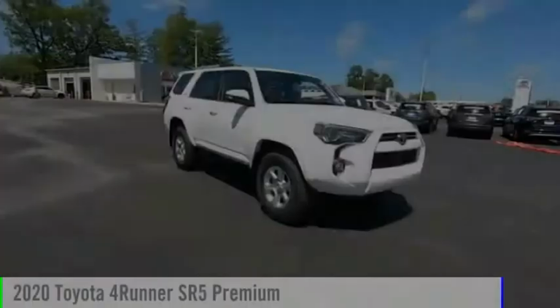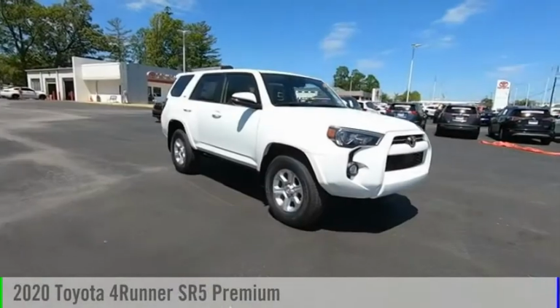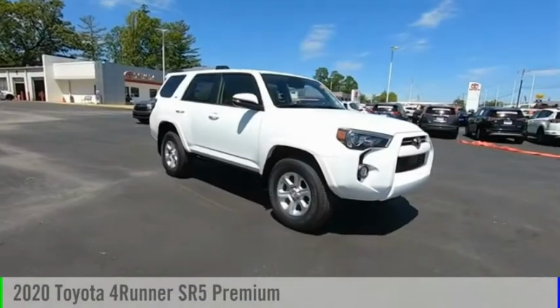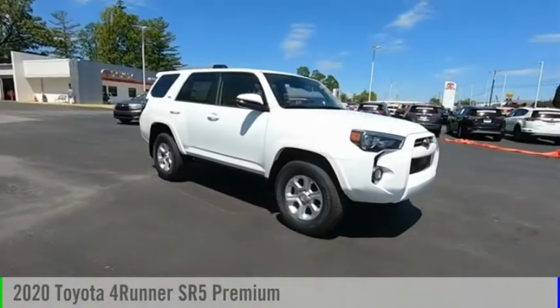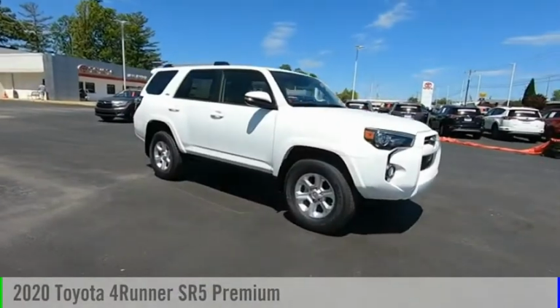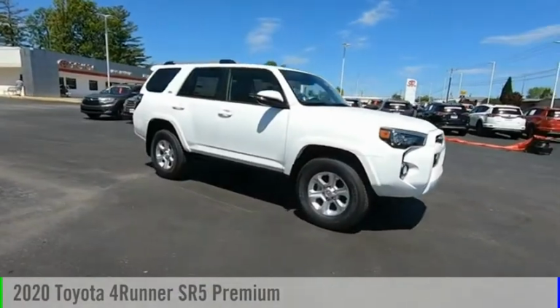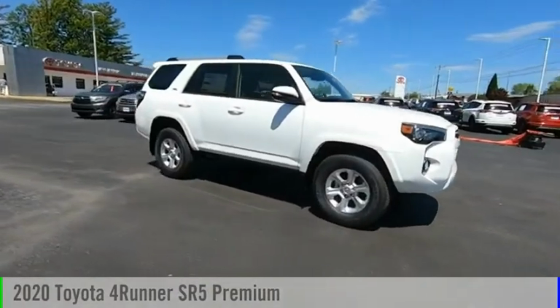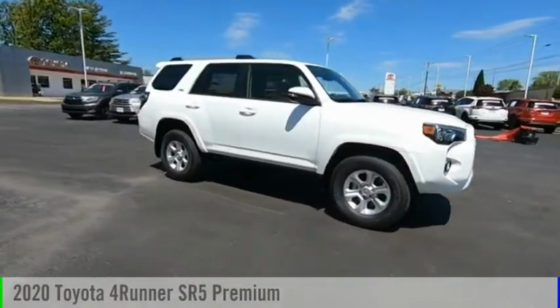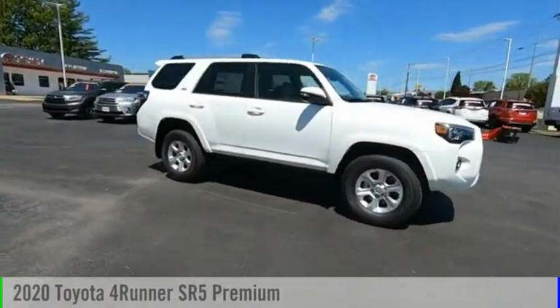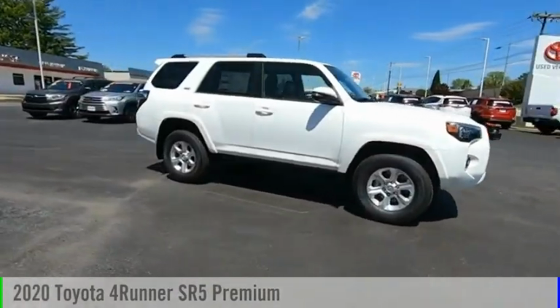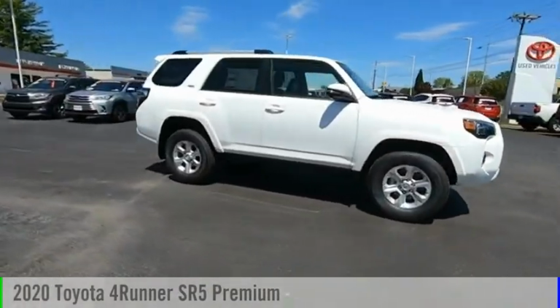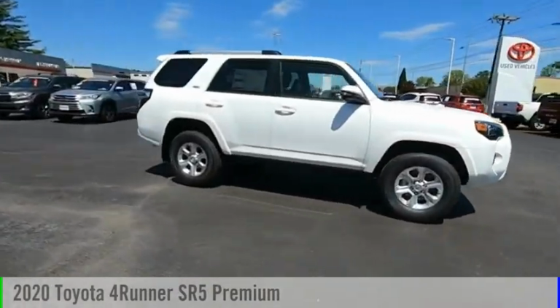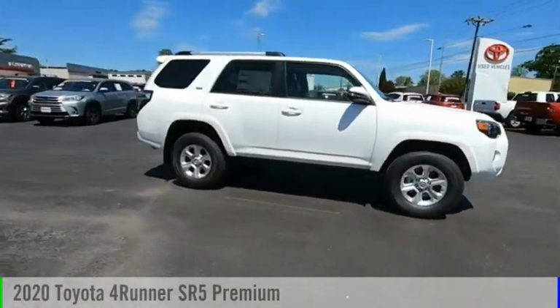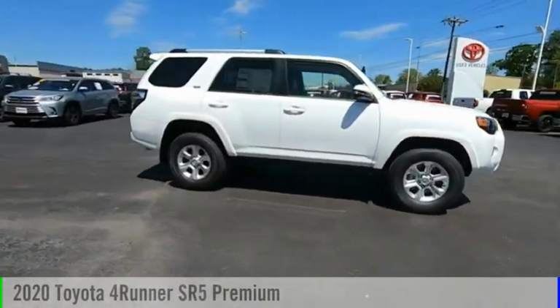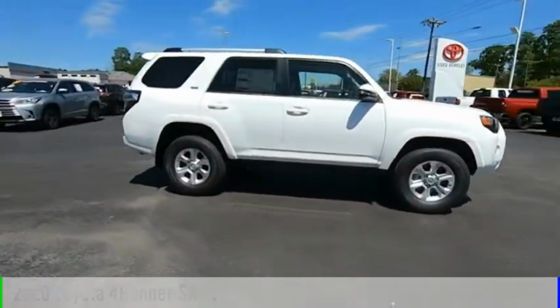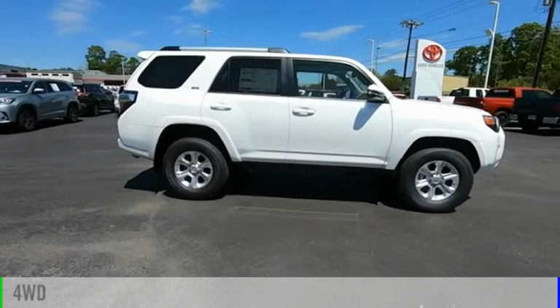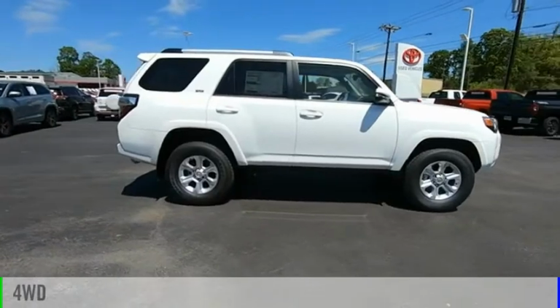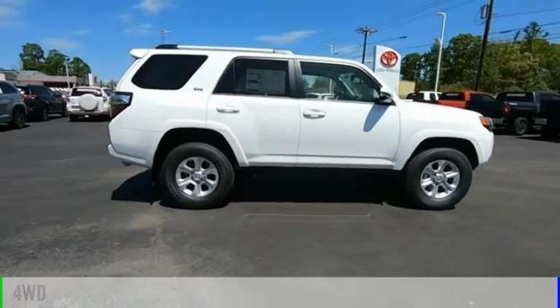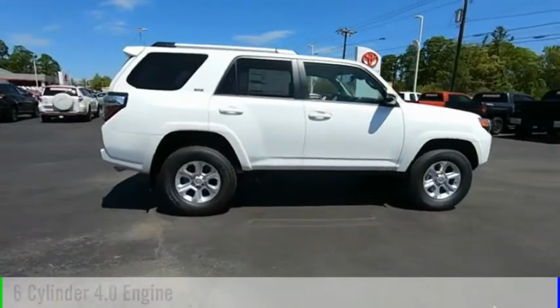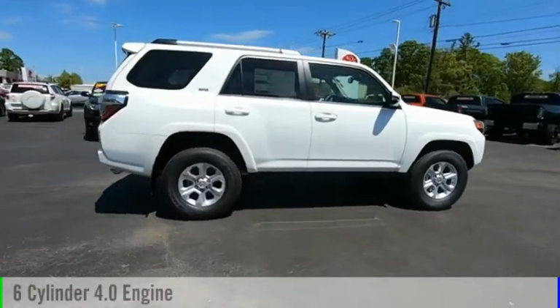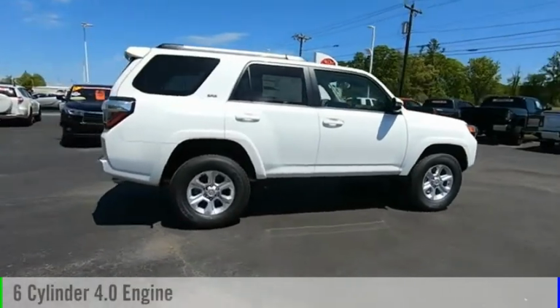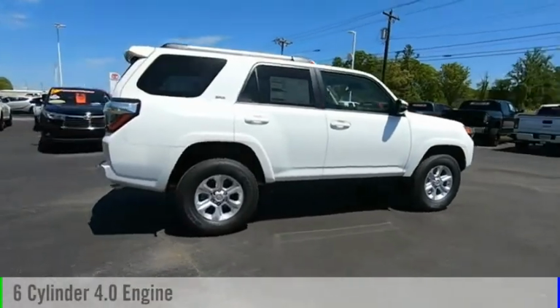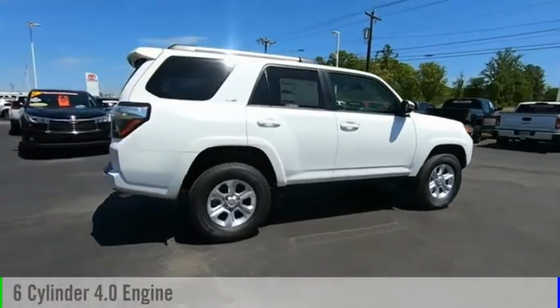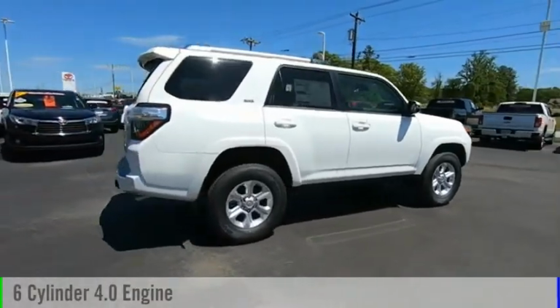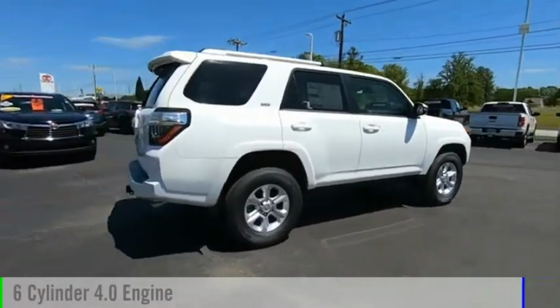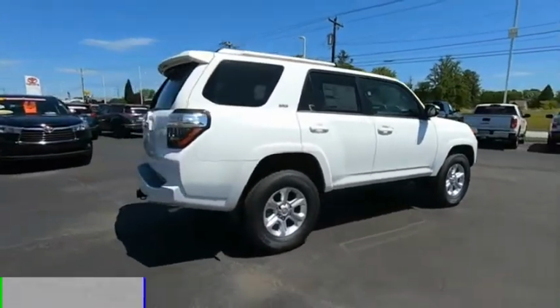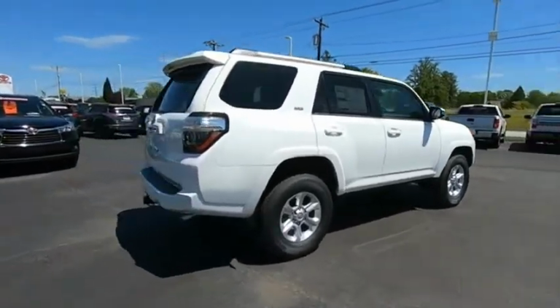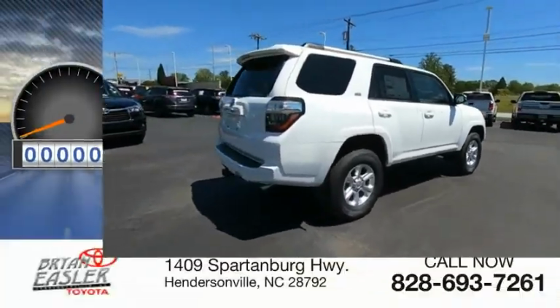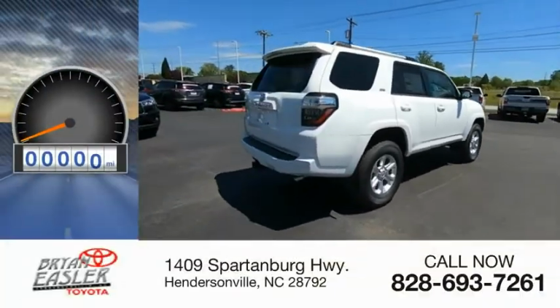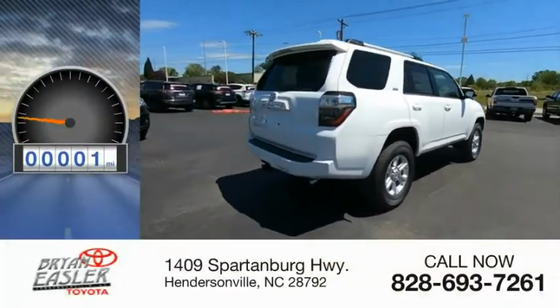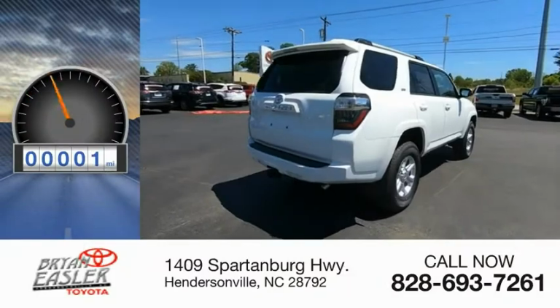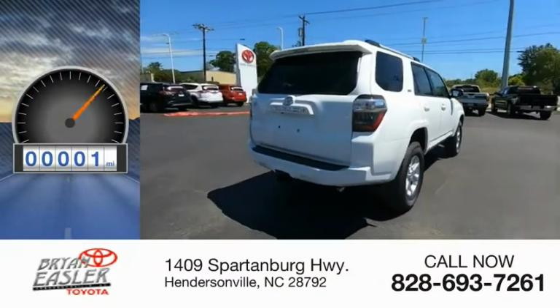Come test drive the 2020 4Runner. This vehicle is powered by a four-wheel drive, six-cylinder, 4.0-liter engine, and has less than 100 miles.